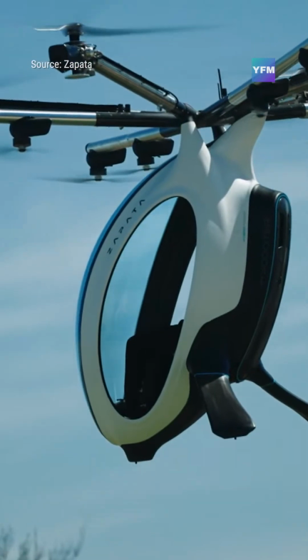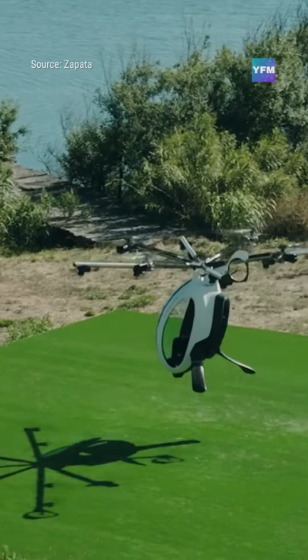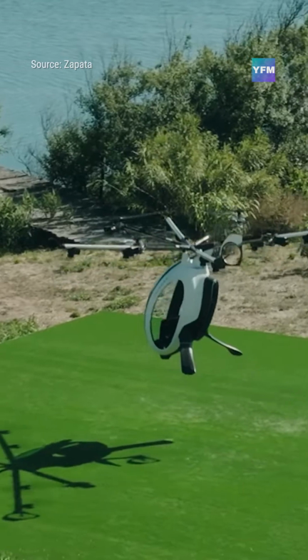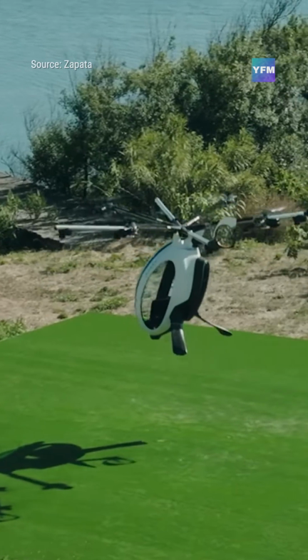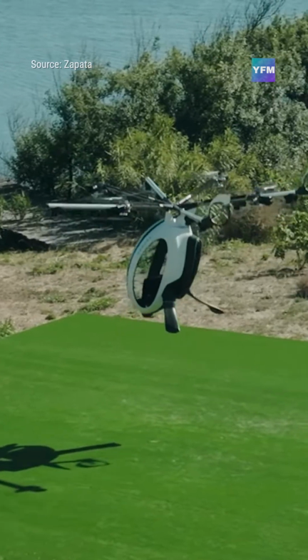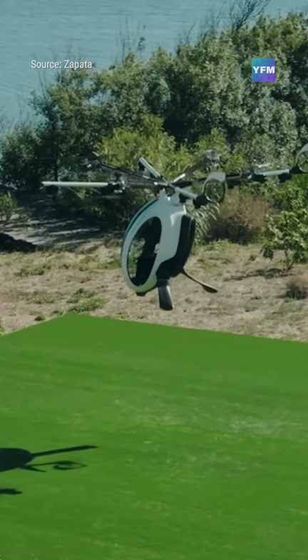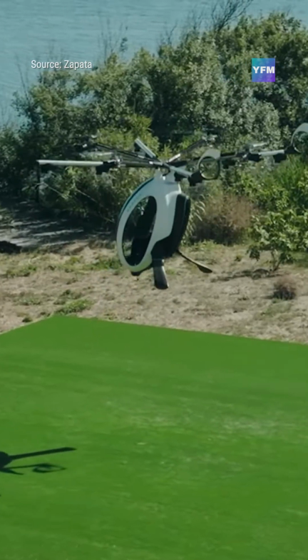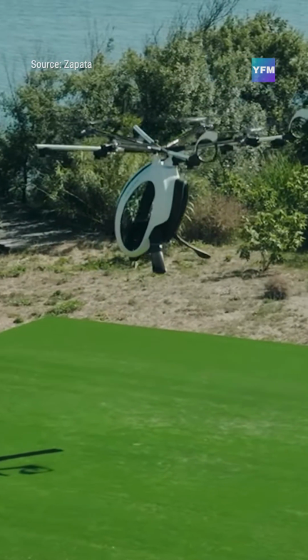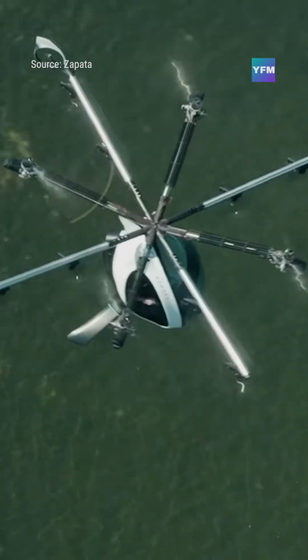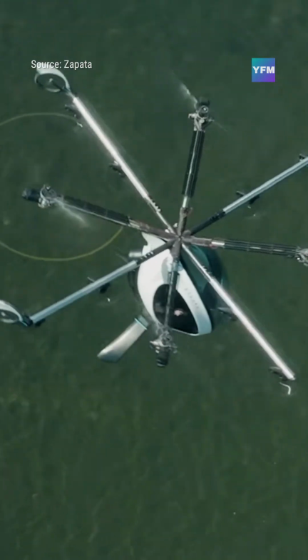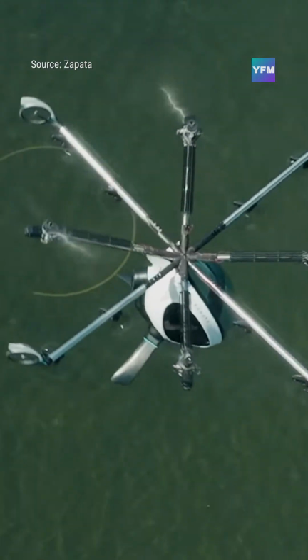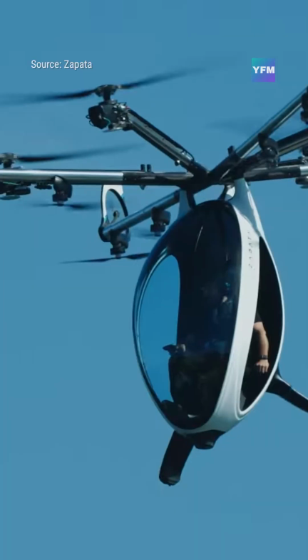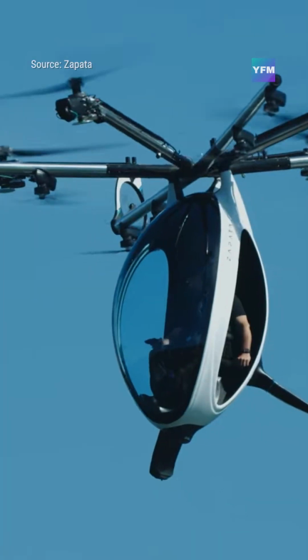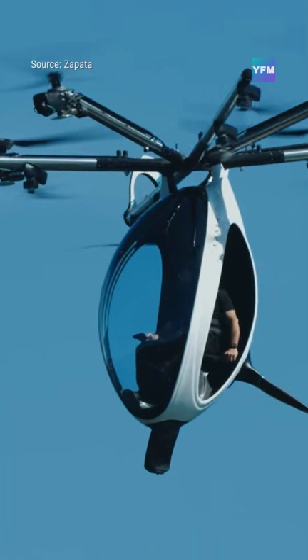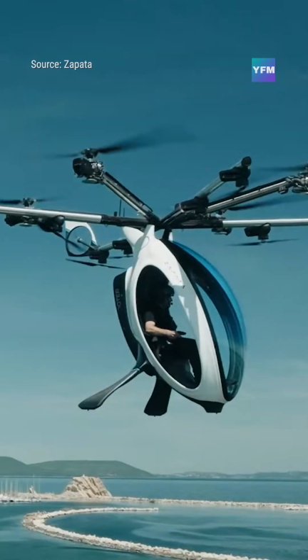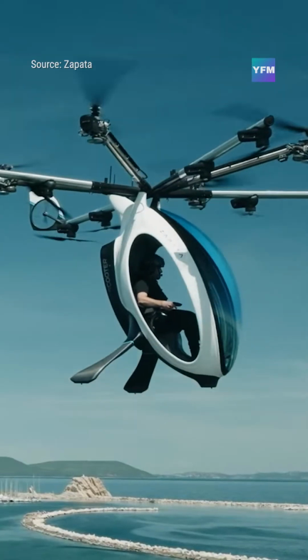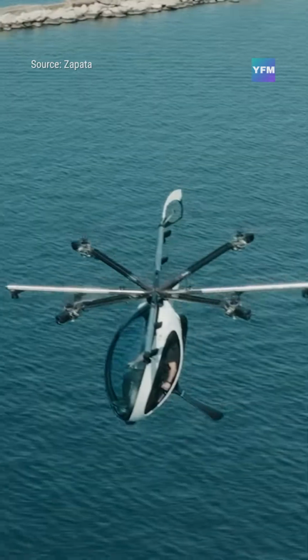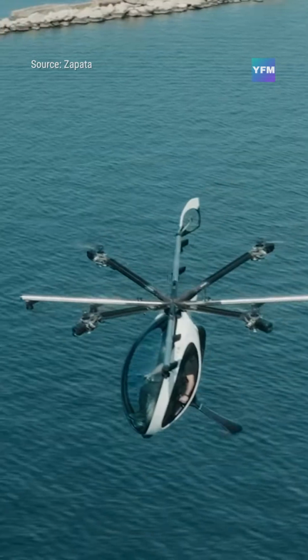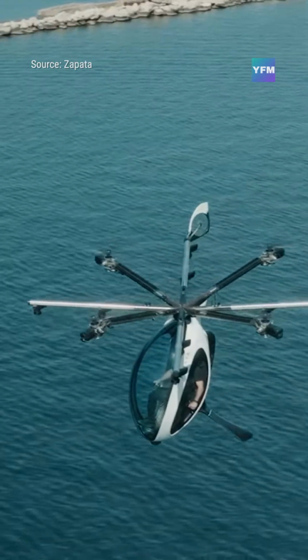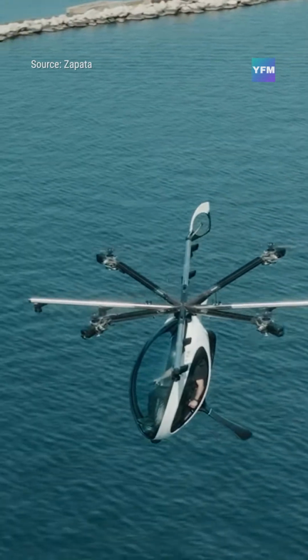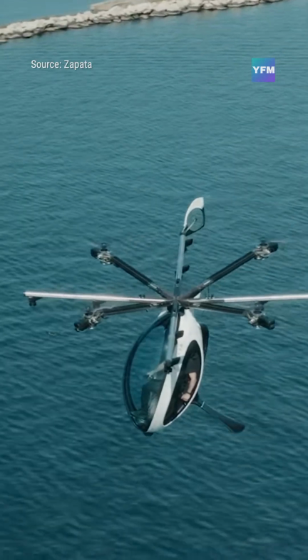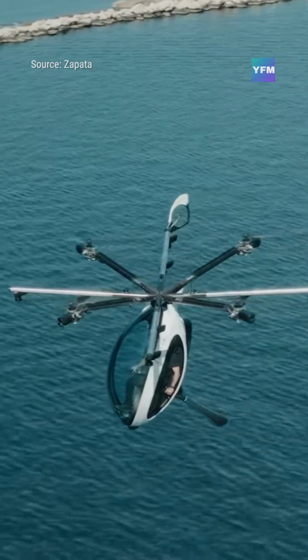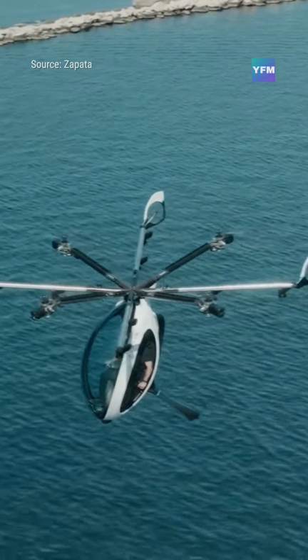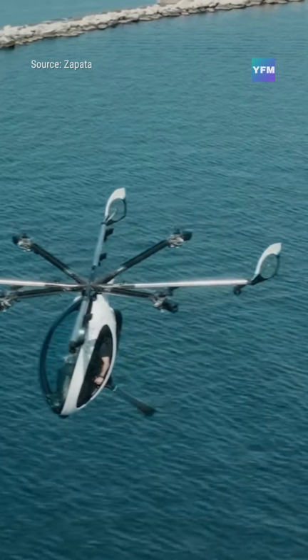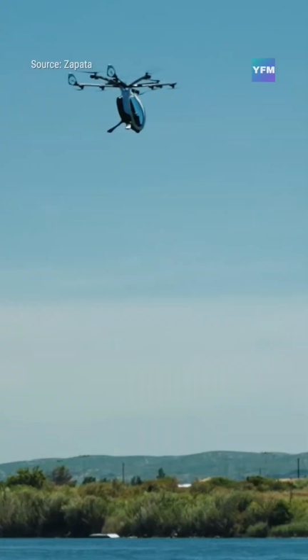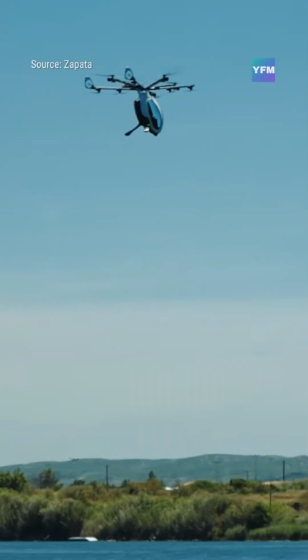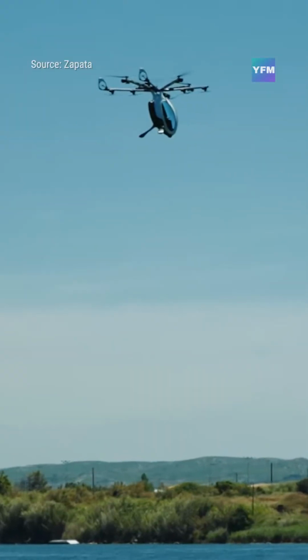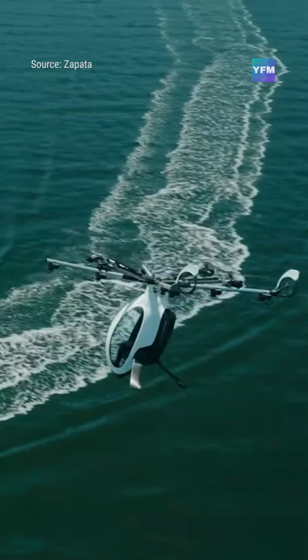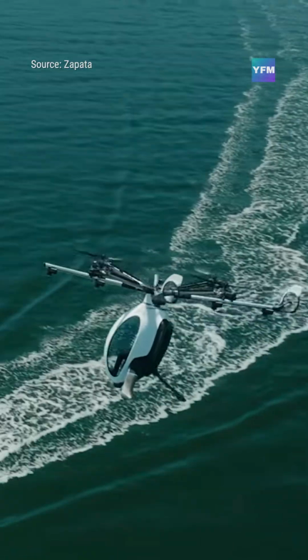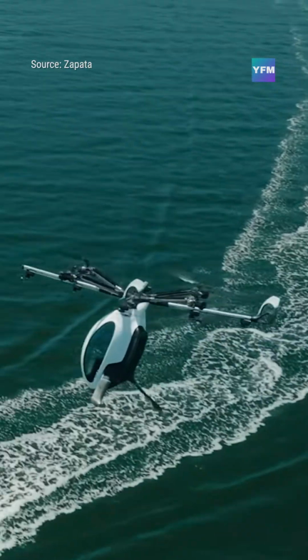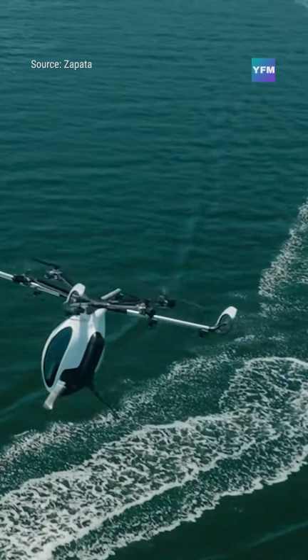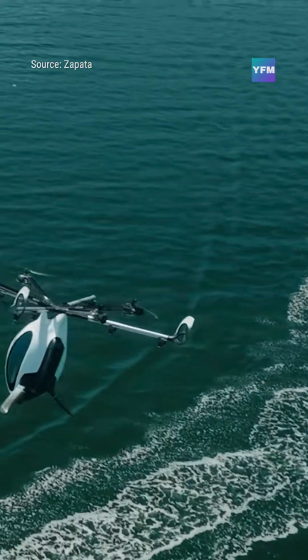The lightweight aircraft supports payloads up to 260 pounds and stays within the FAA ultralight category, meaning no pilot license required in the U.S.